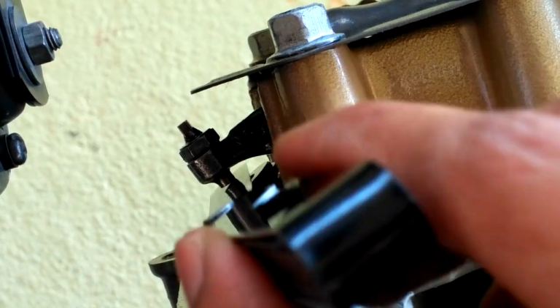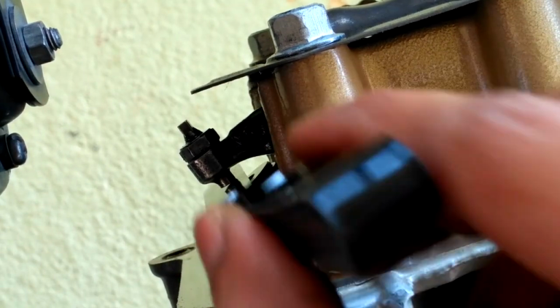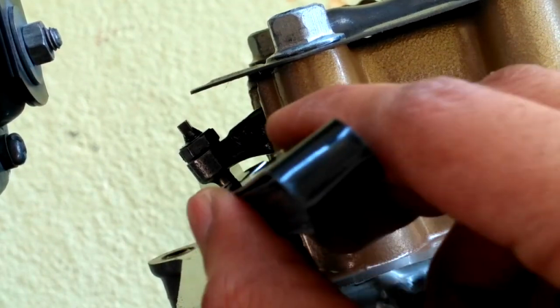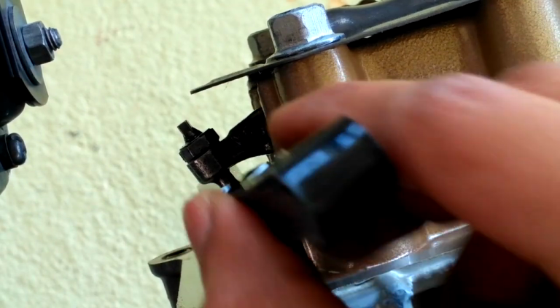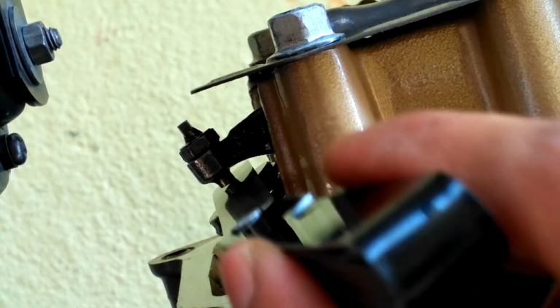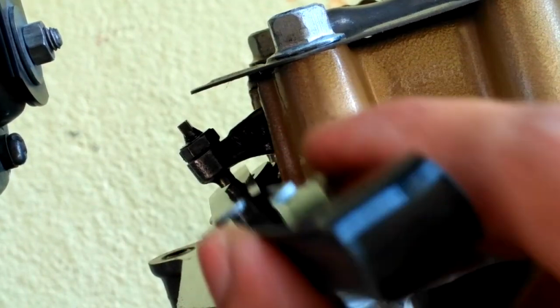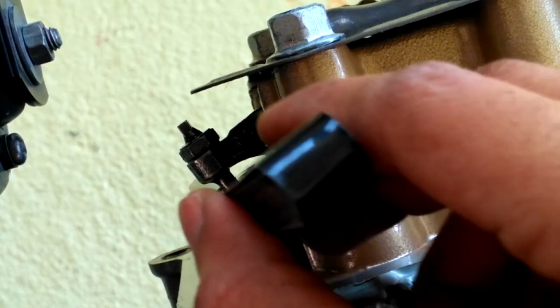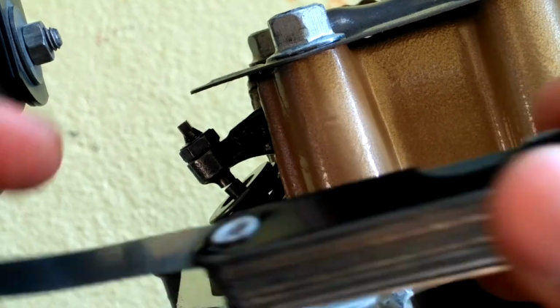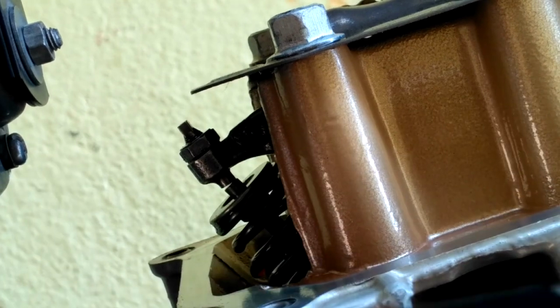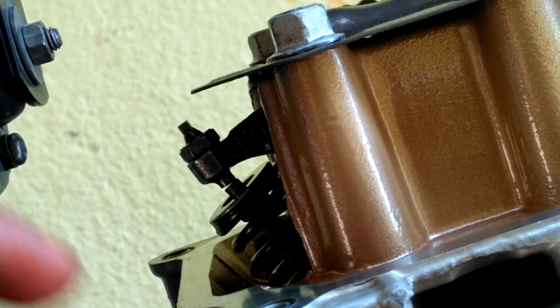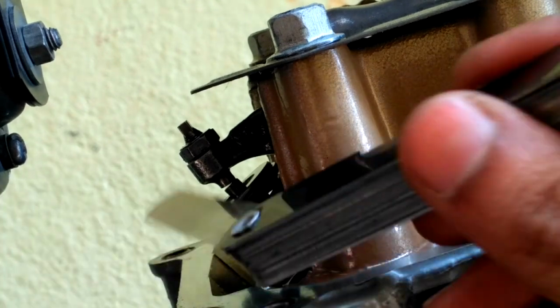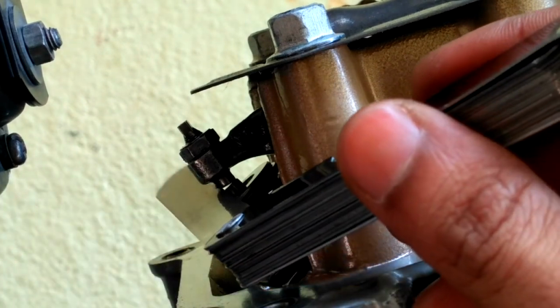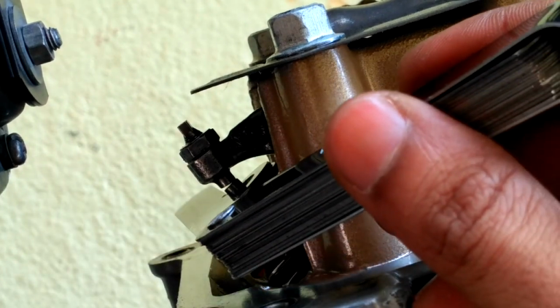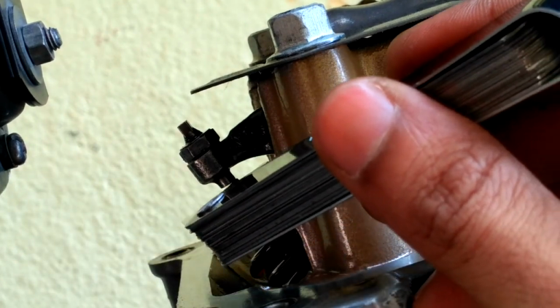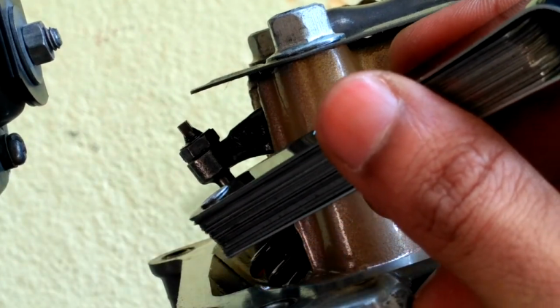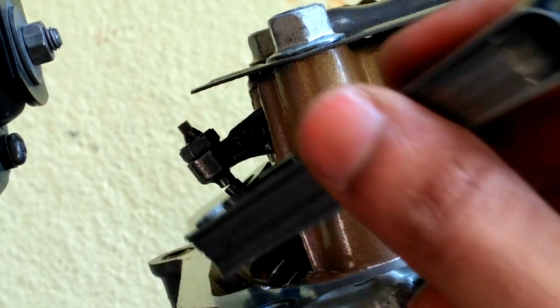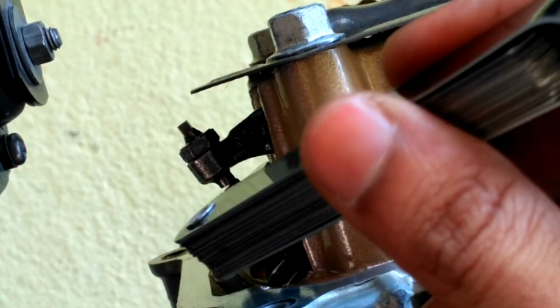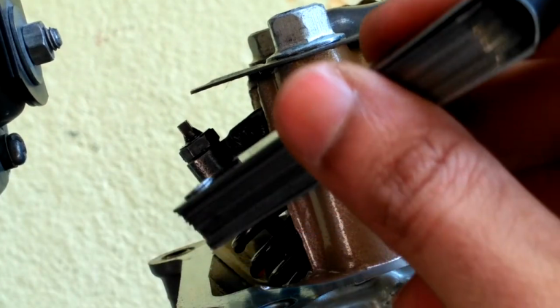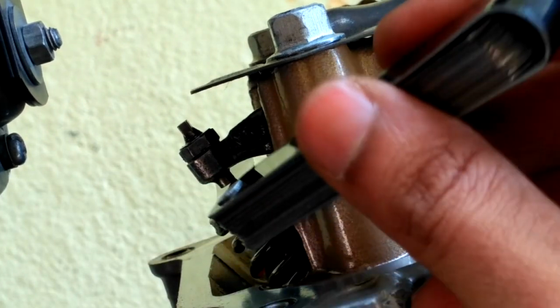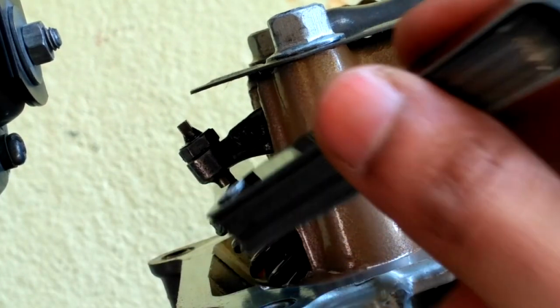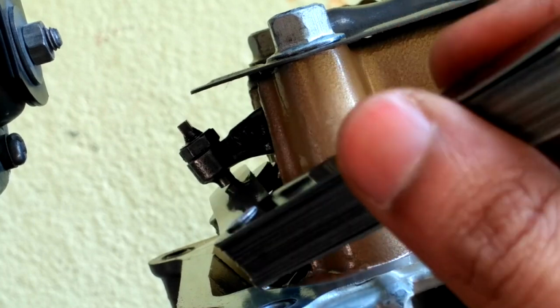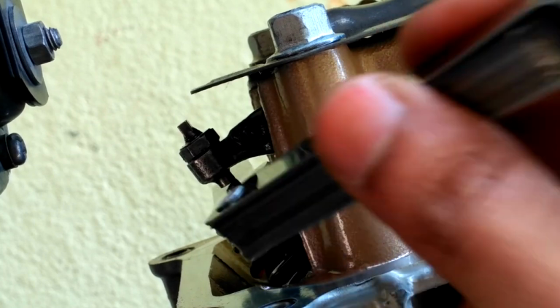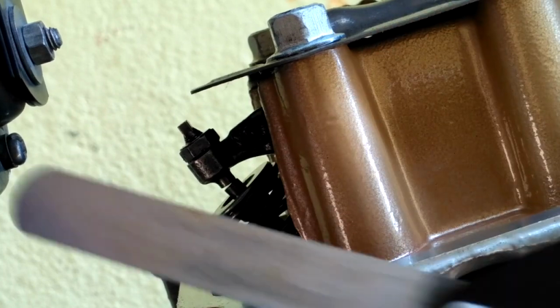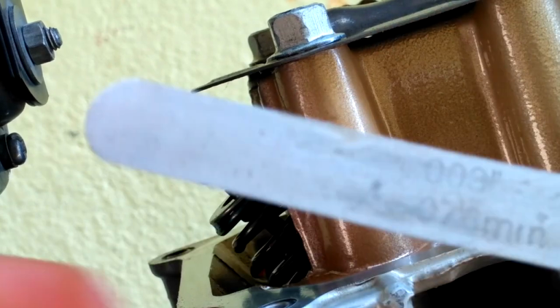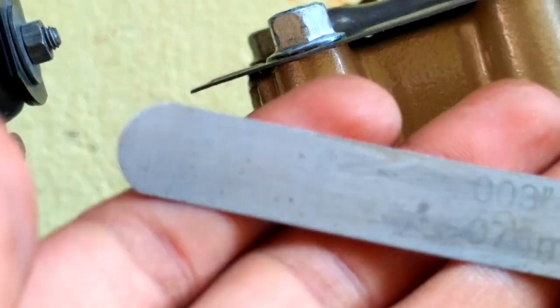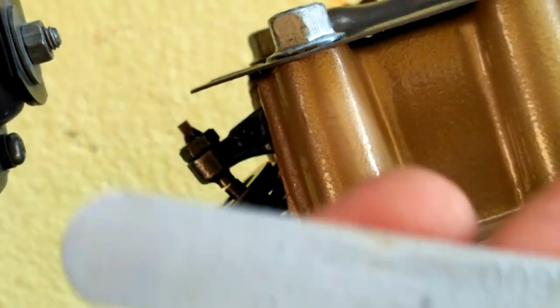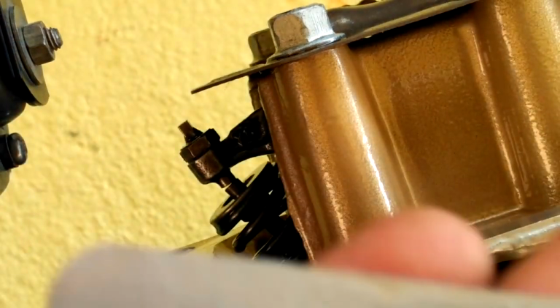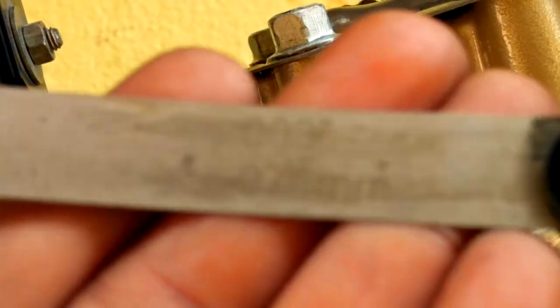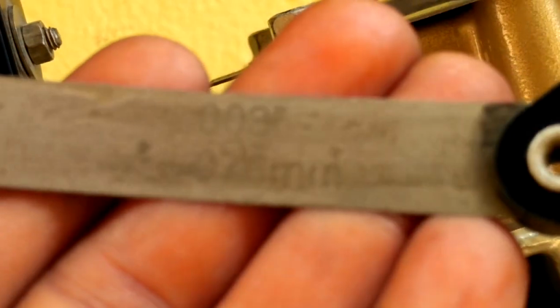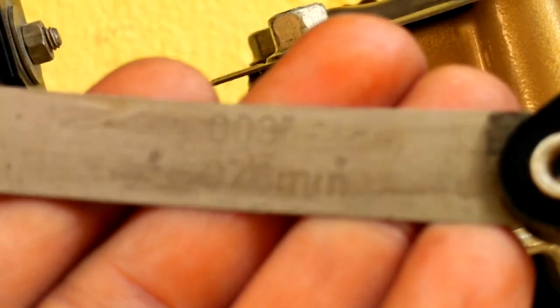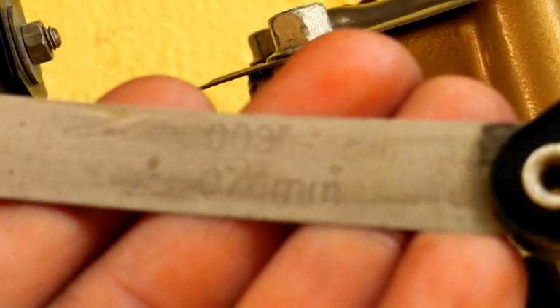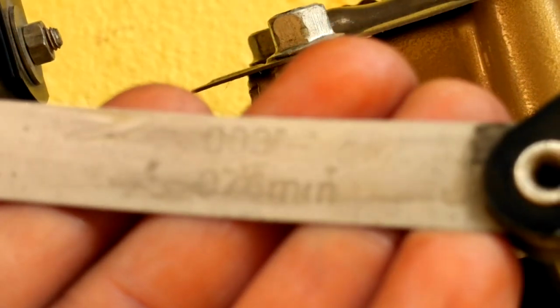Now the gap looks perfect. The 0.102 mm gauge is showing friction and the 0.076 mm gauge is sliding easily without any friction.